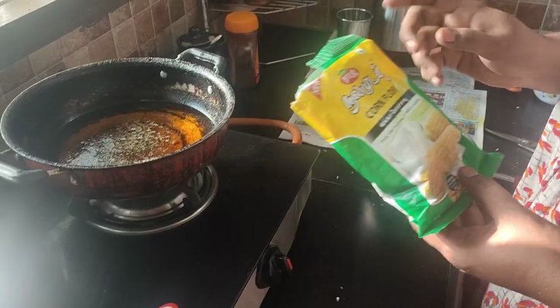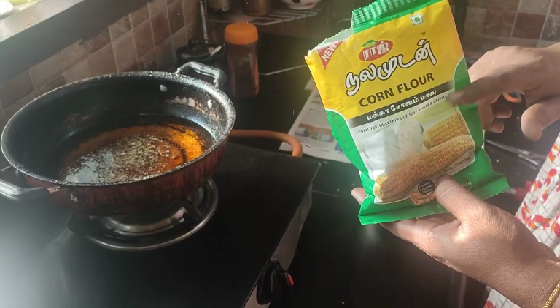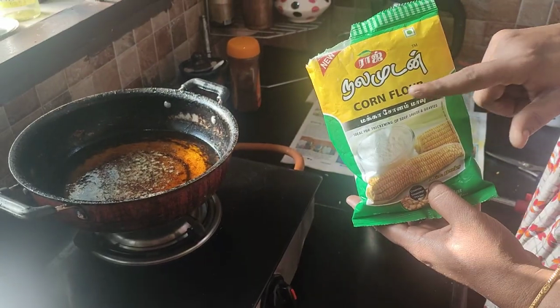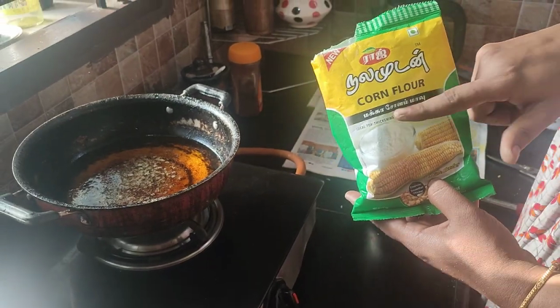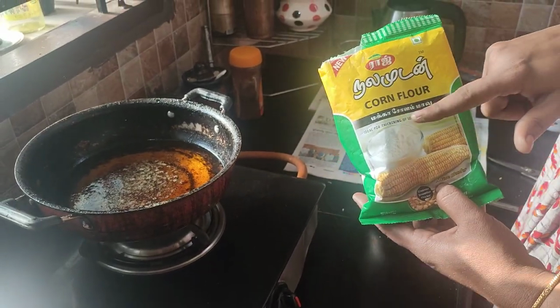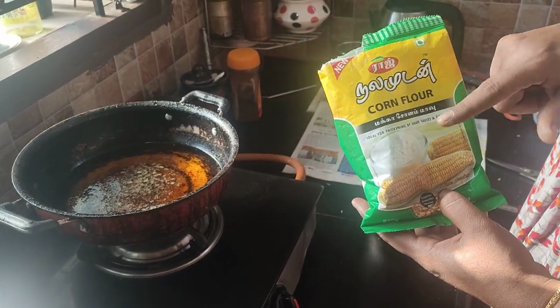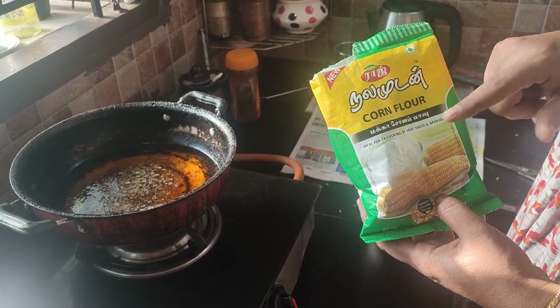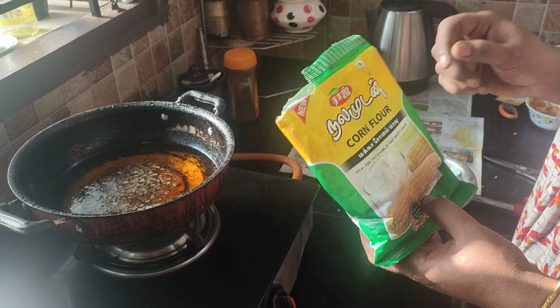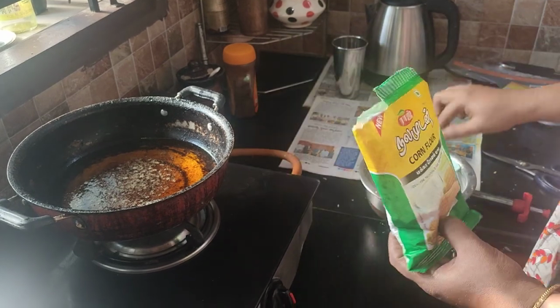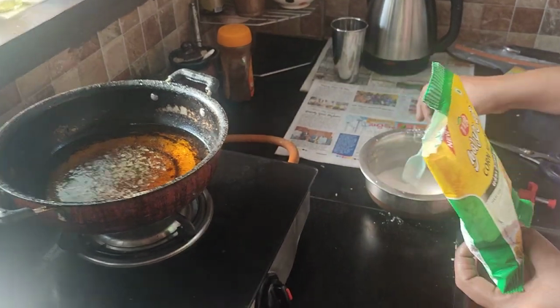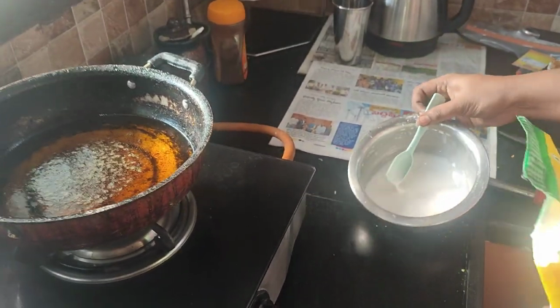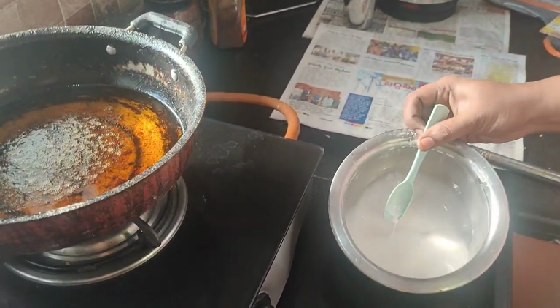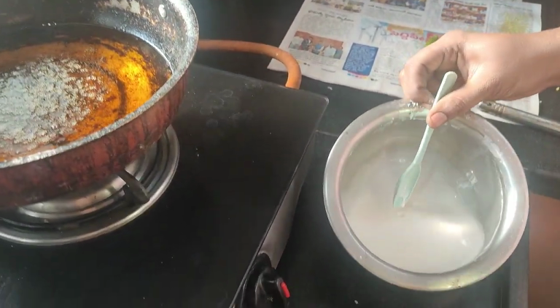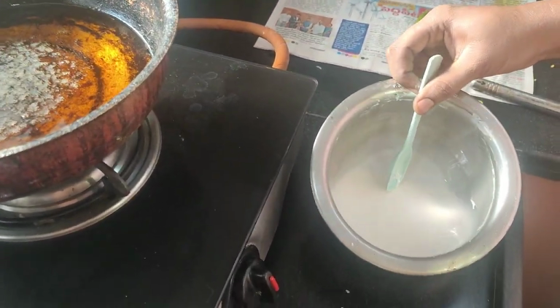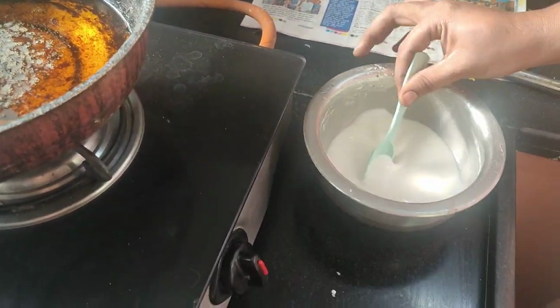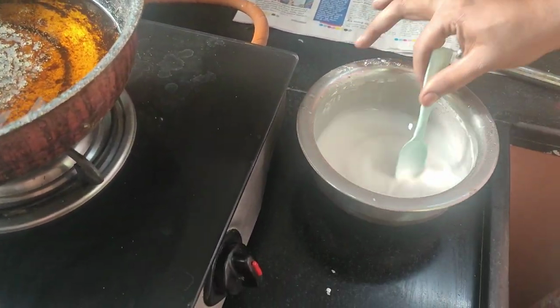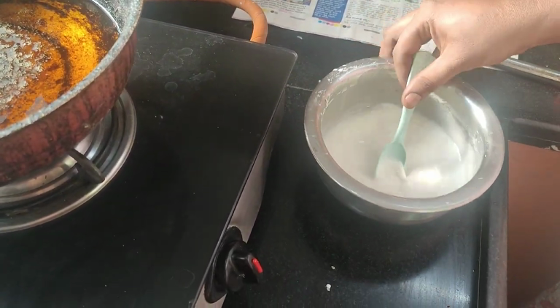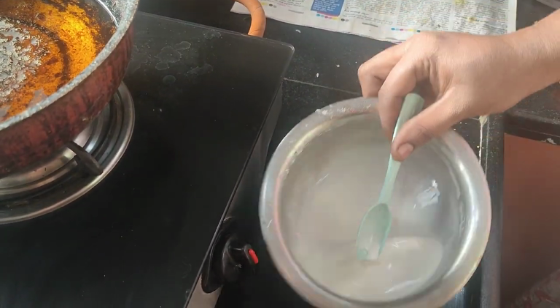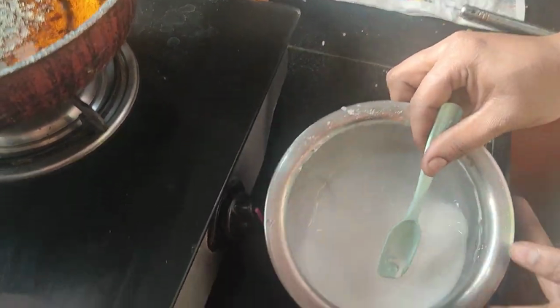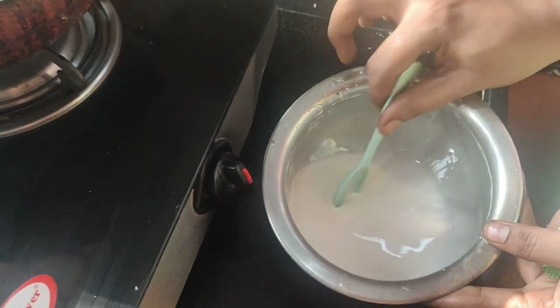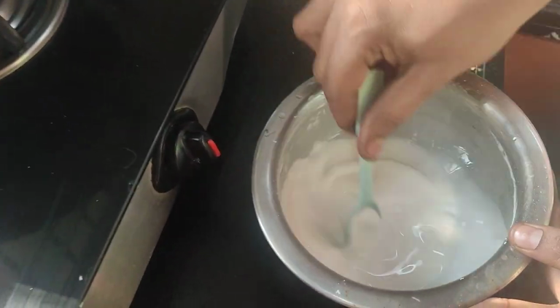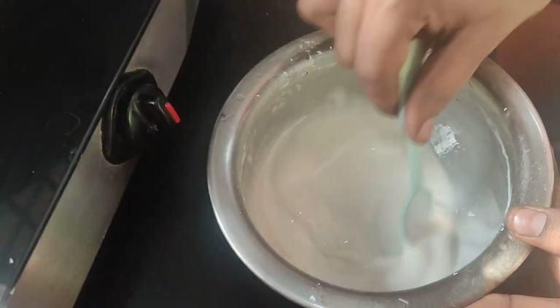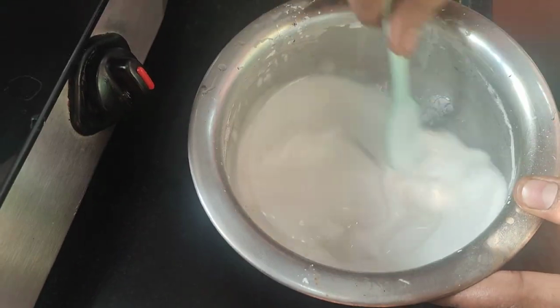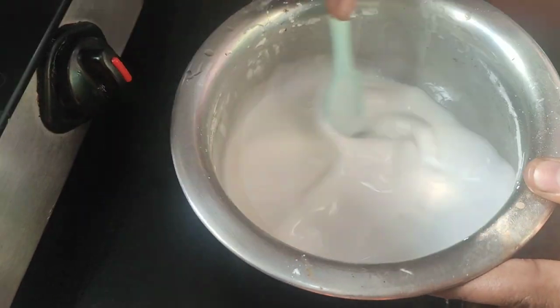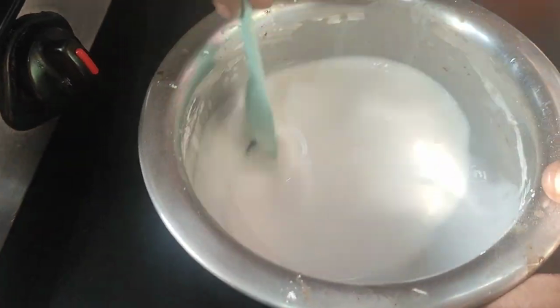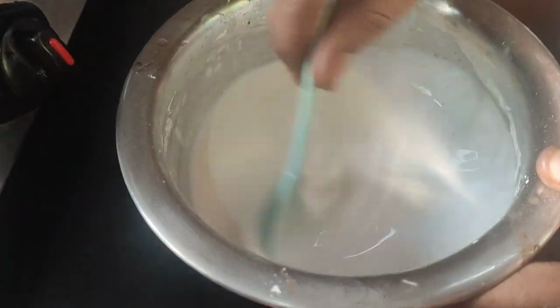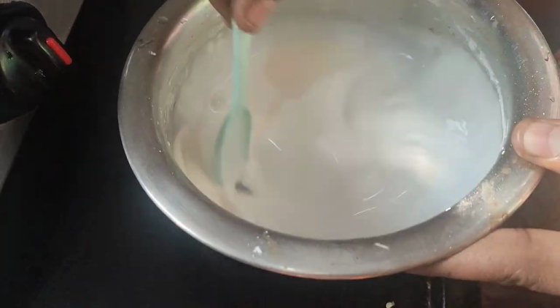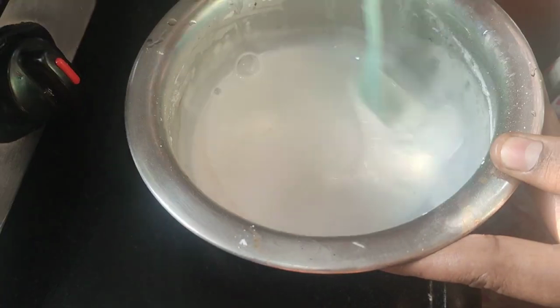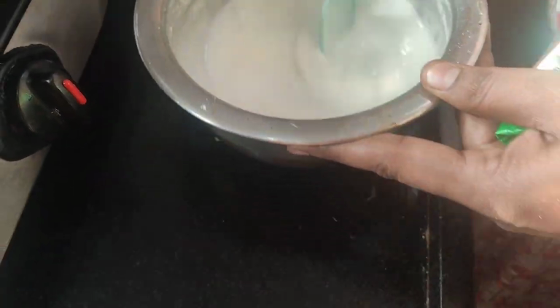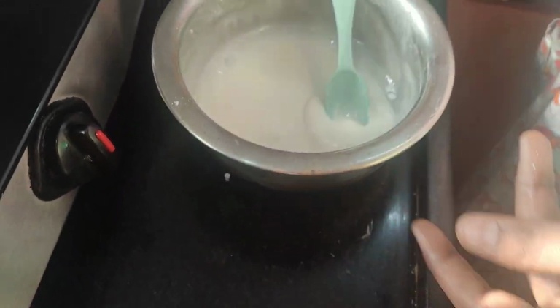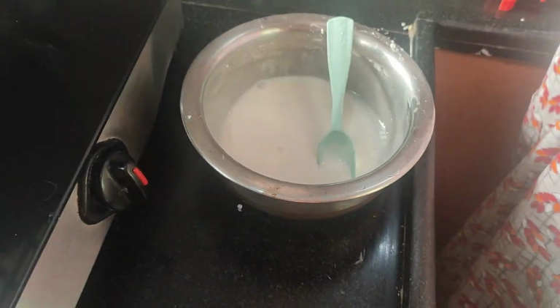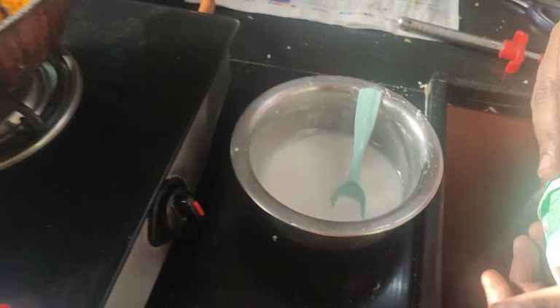Corn flour. I will use it in a bowl. I will mix it in a little bit. Put it in a boil.